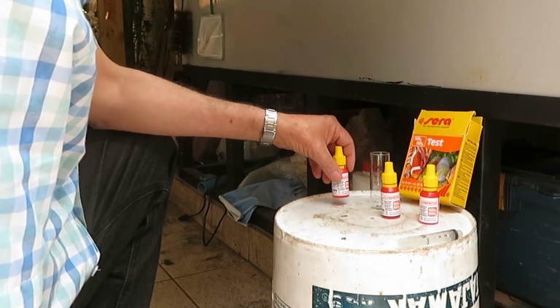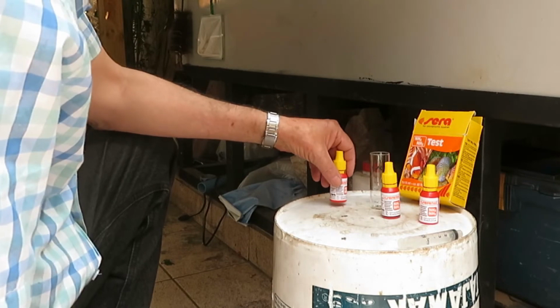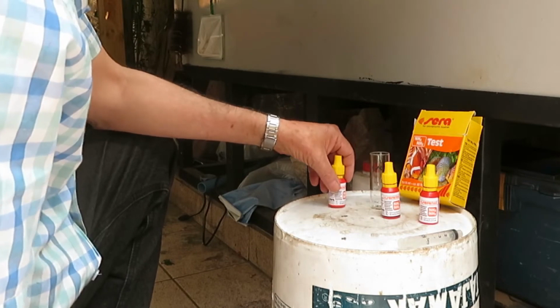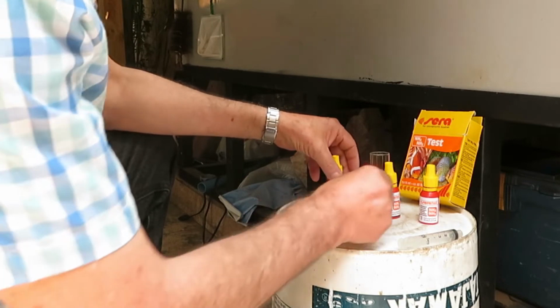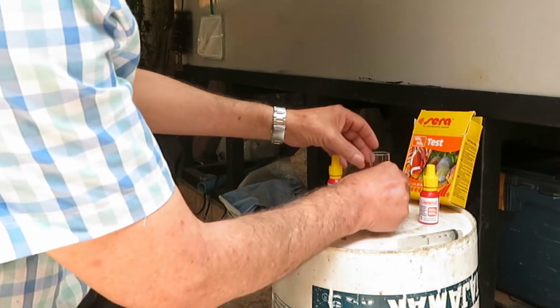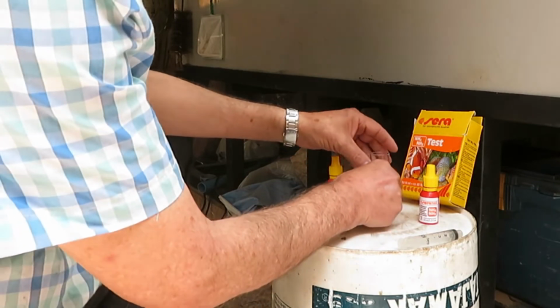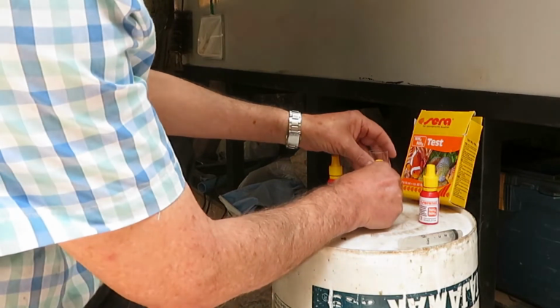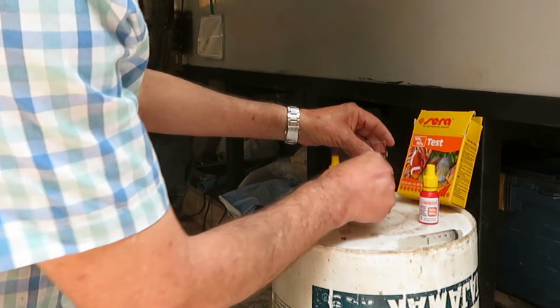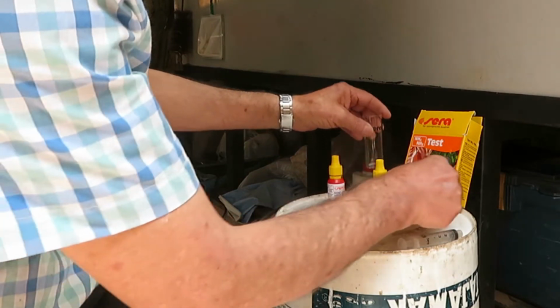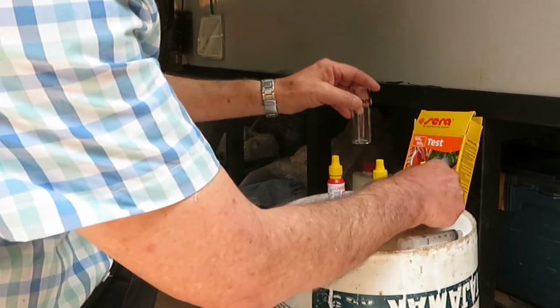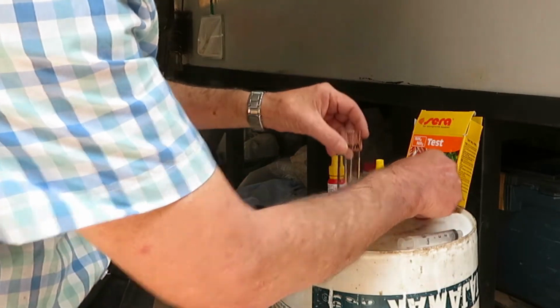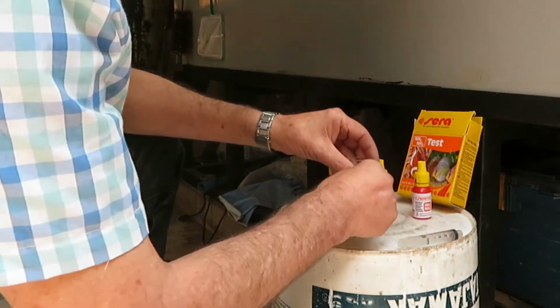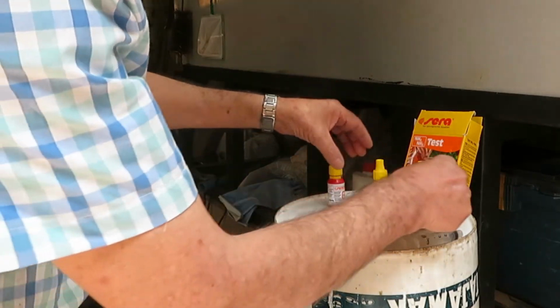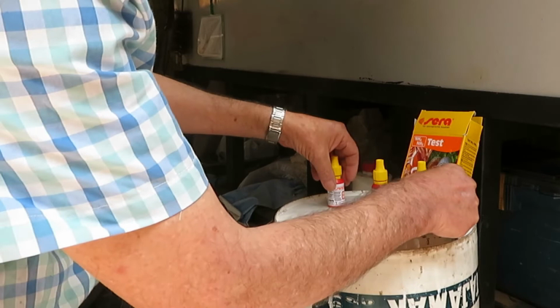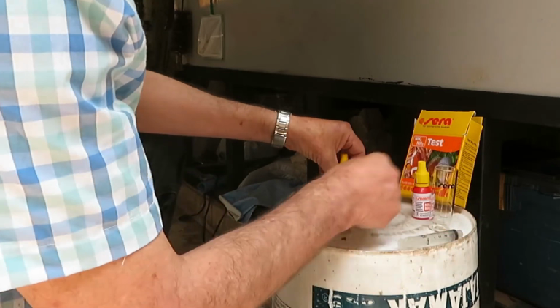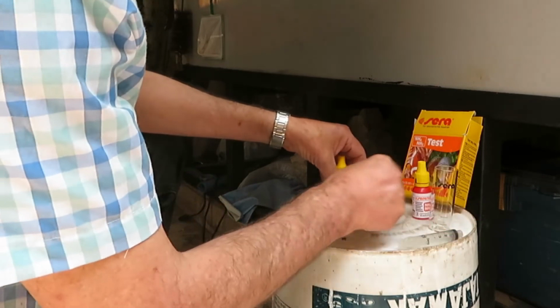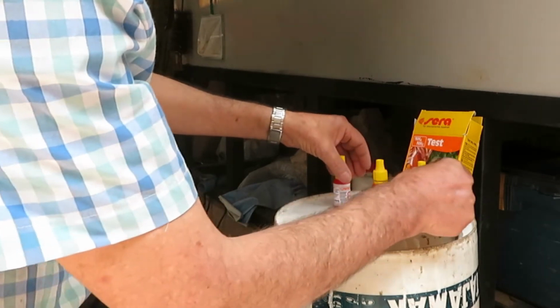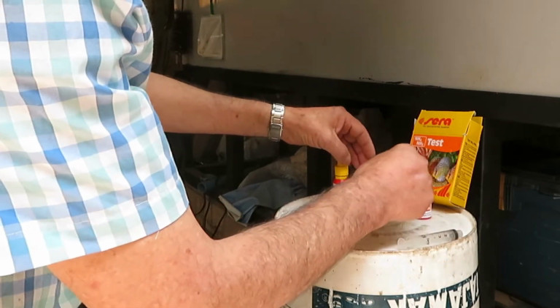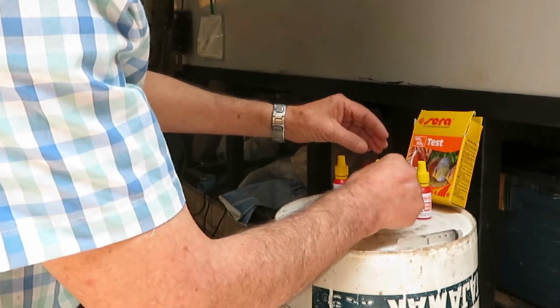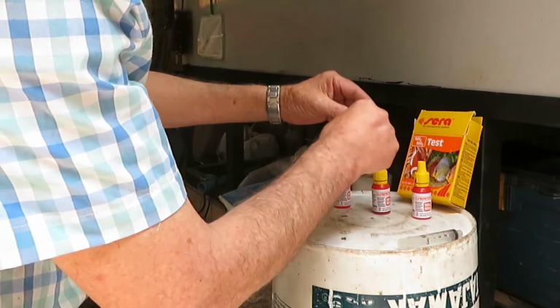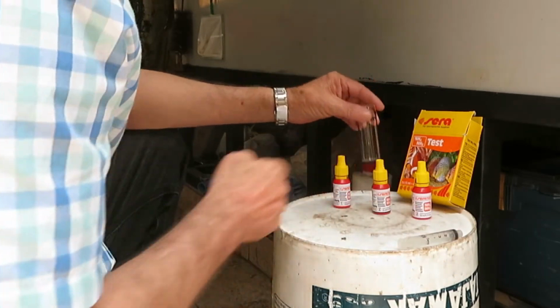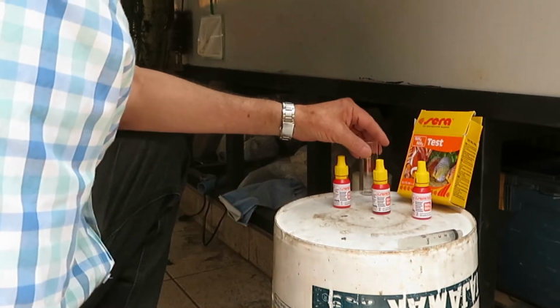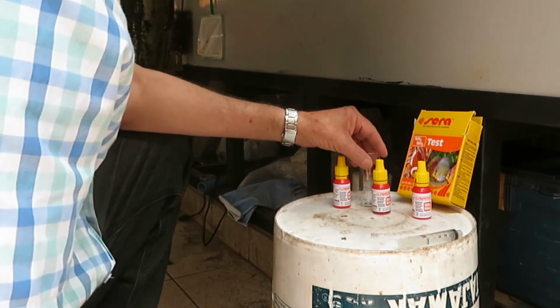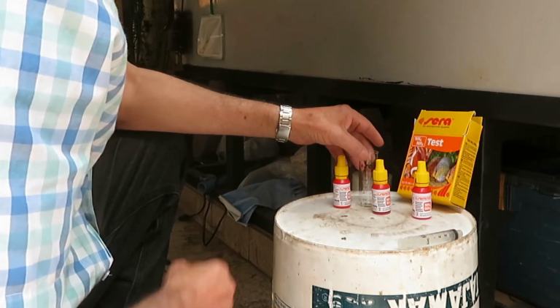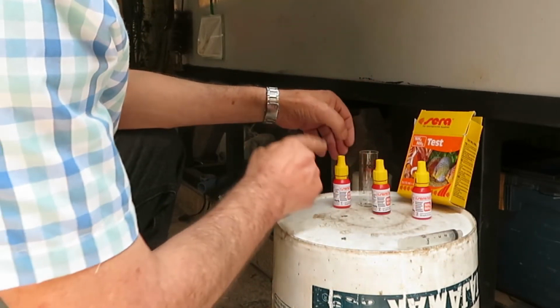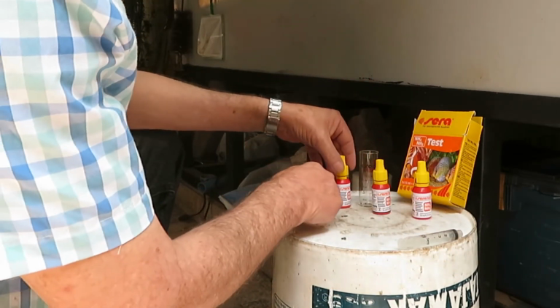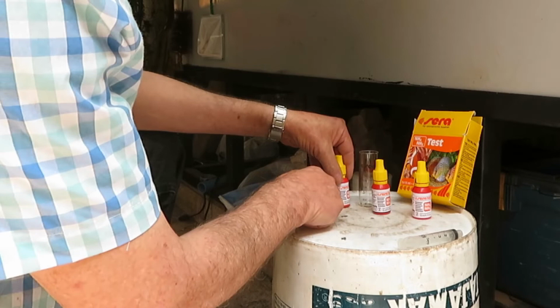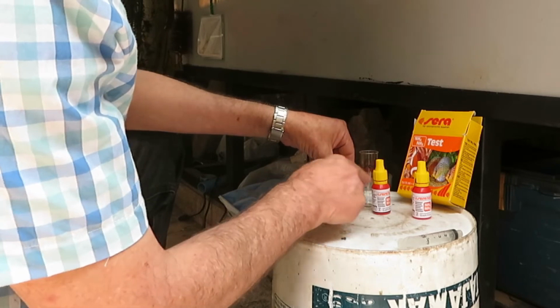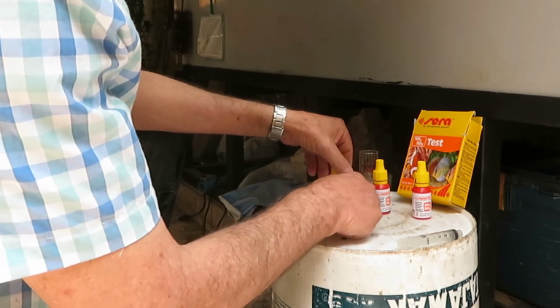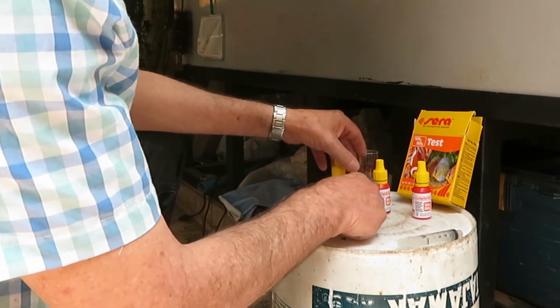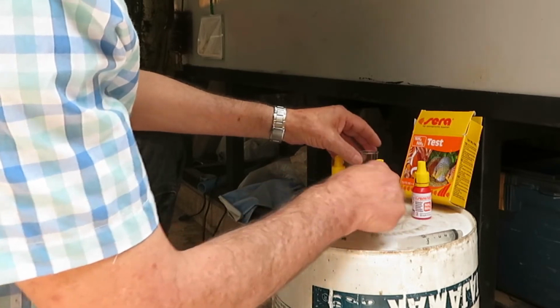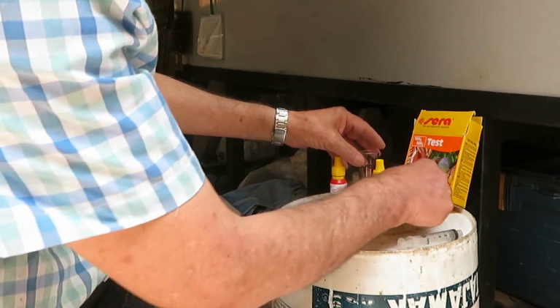We must keep these bottles on our workspace in the proper order so we don't get them mixed up — first we use bottle 1, then bottle 2, then bottle 3.